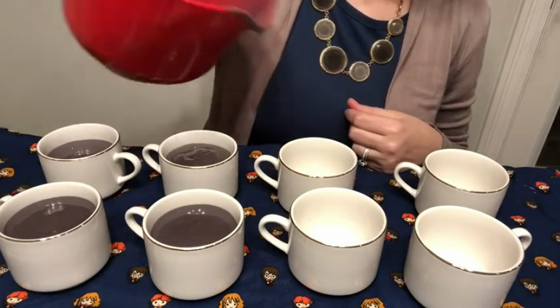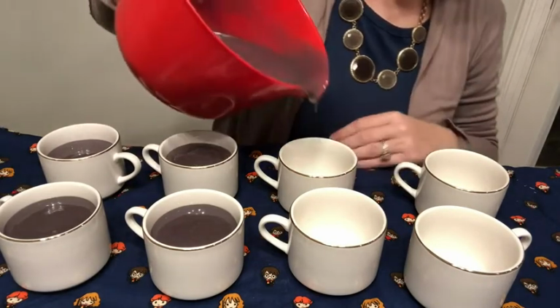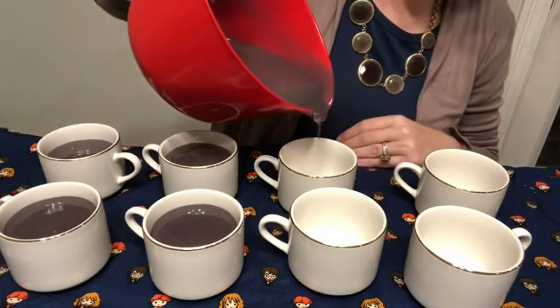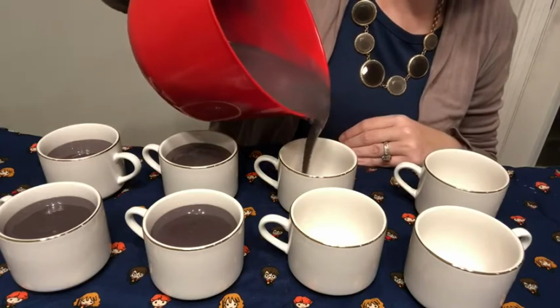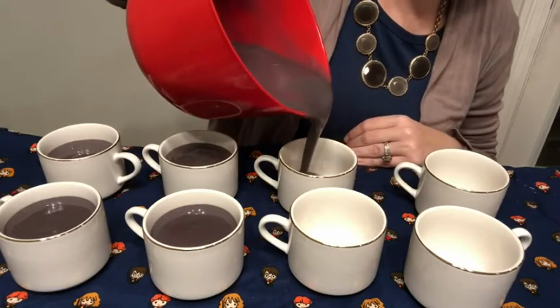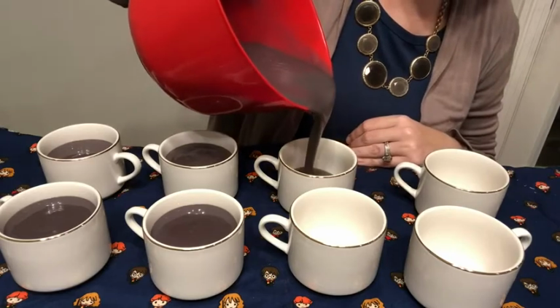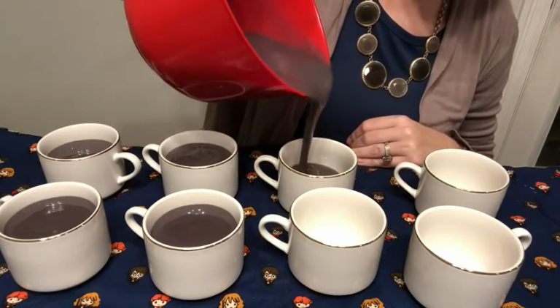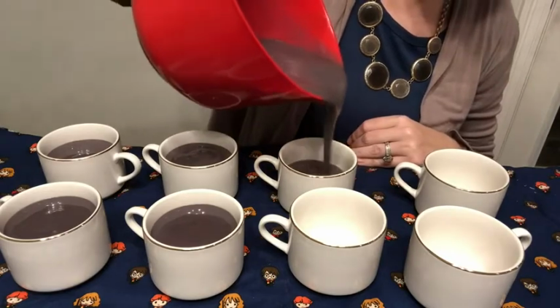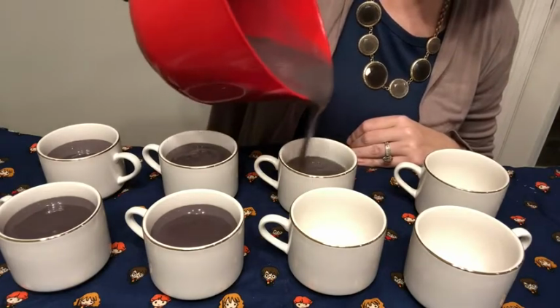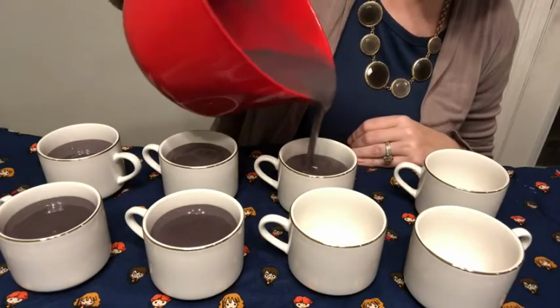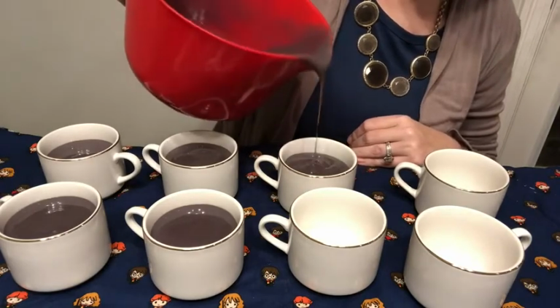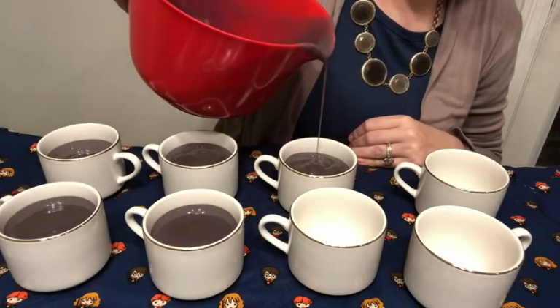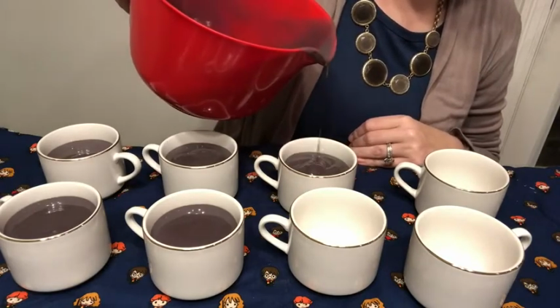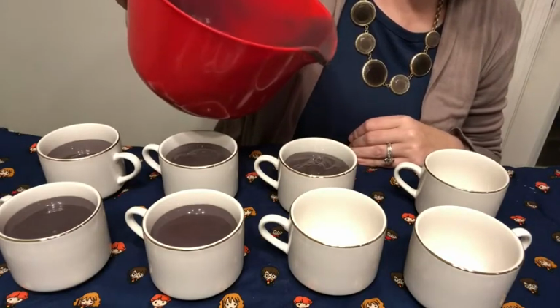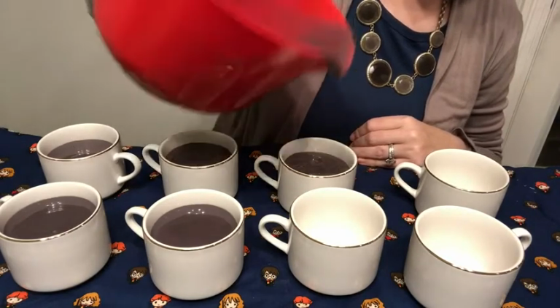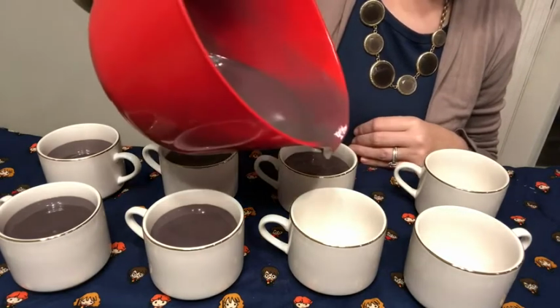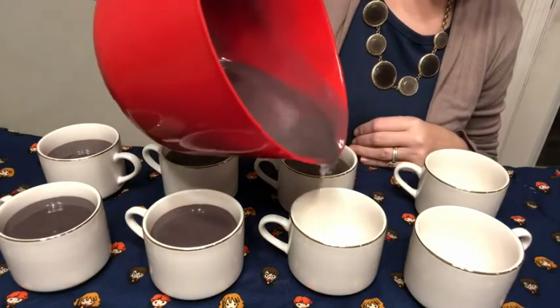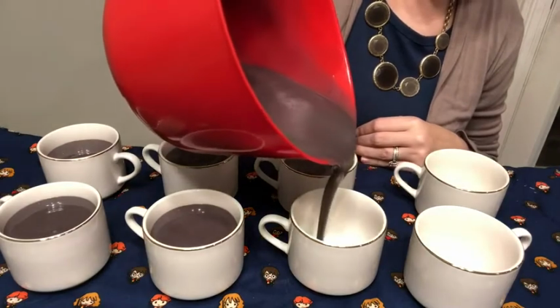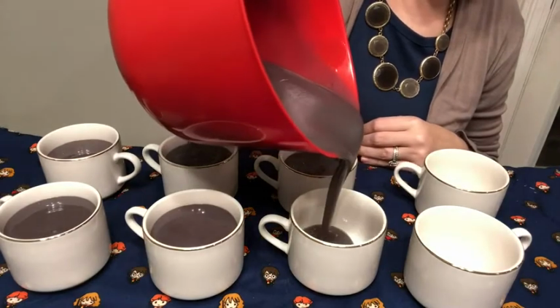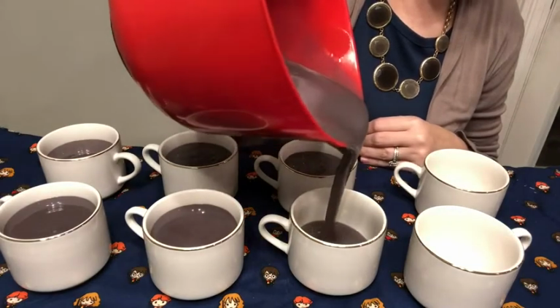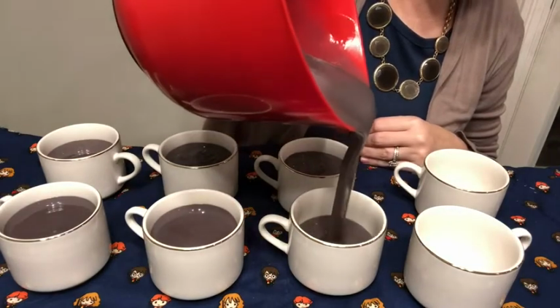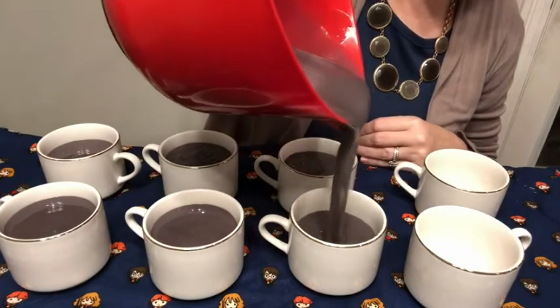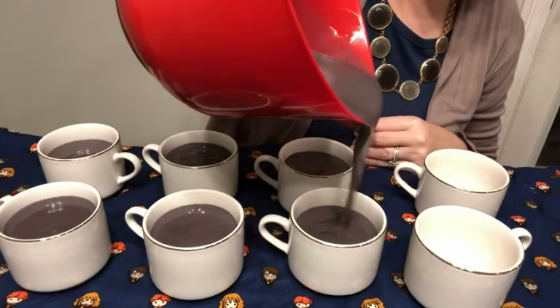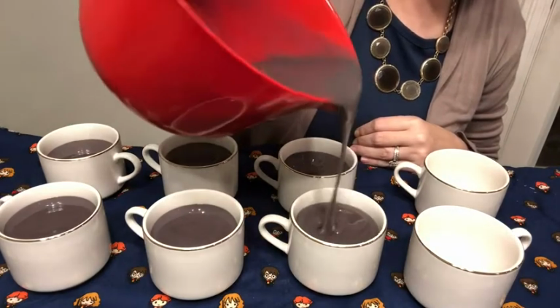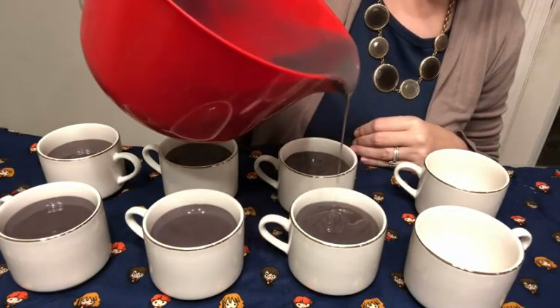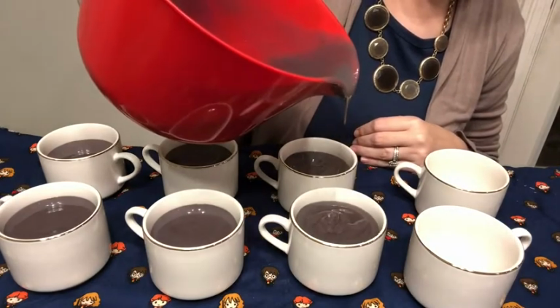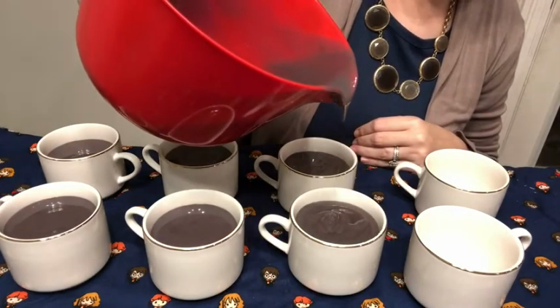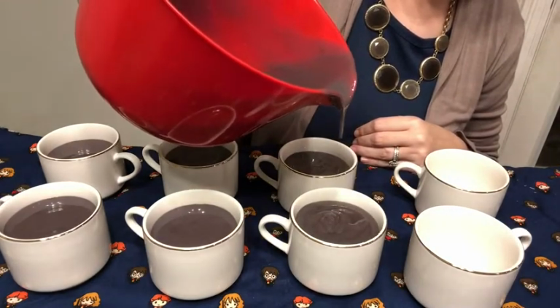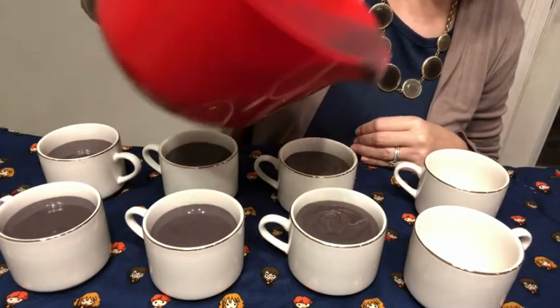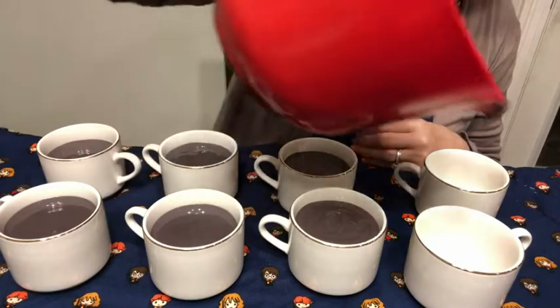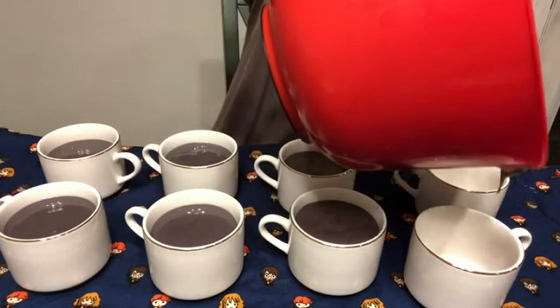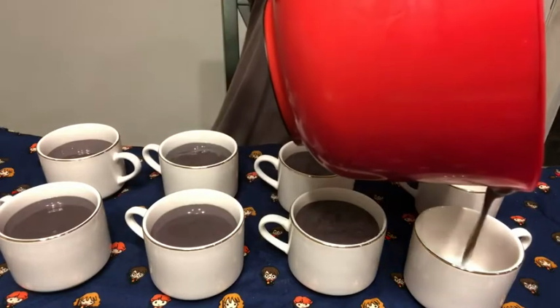It smells — I mean, it doesn't smell like Sweet Grace. If you've ever smelled Sweet Grace, that smells amazing. This does not smell like Sweet Grace in my opinion, but it doesn't smell bad — it smells good, it's just not Sweet Grace.